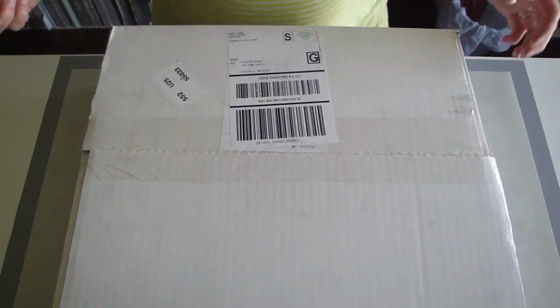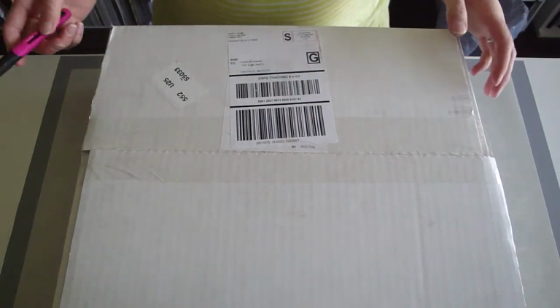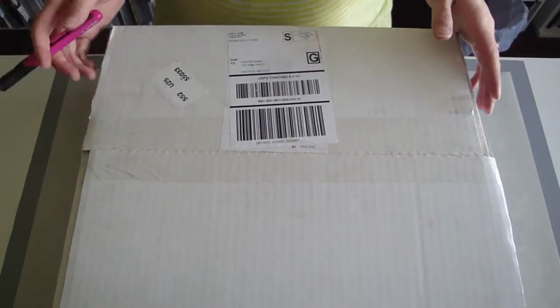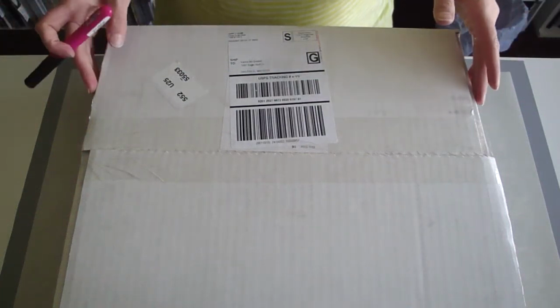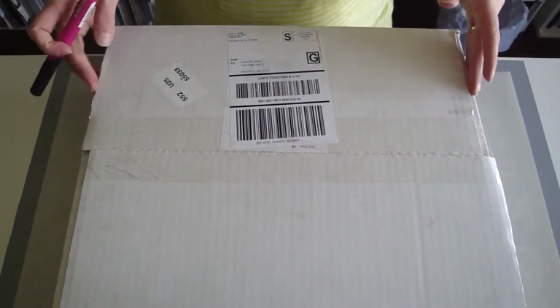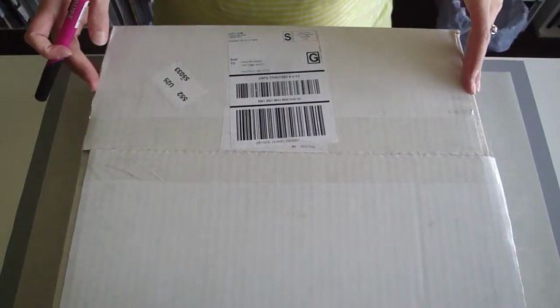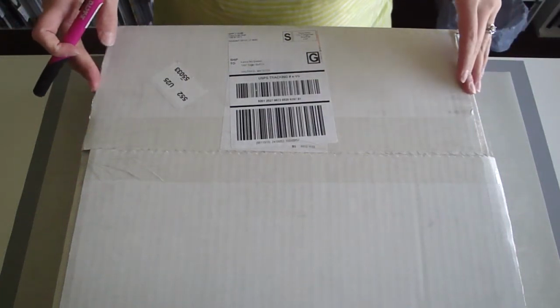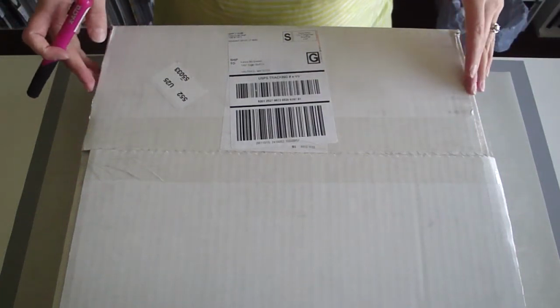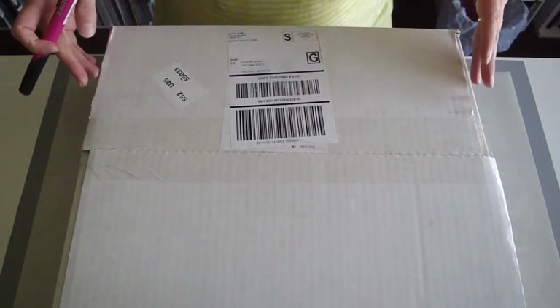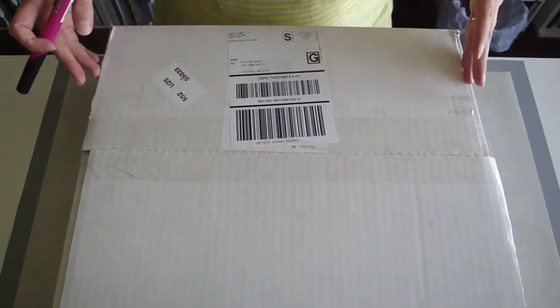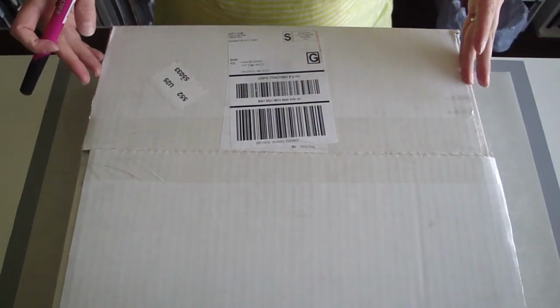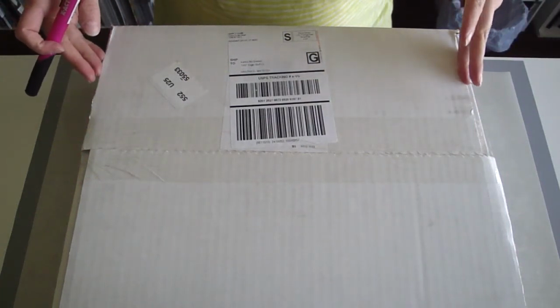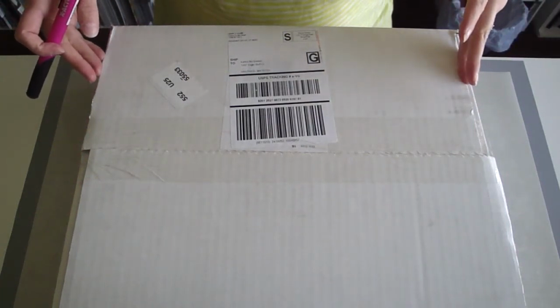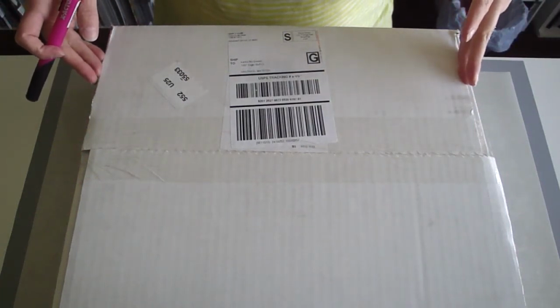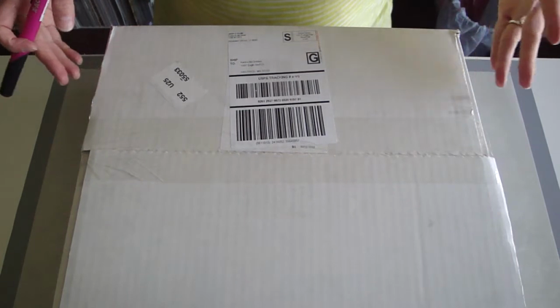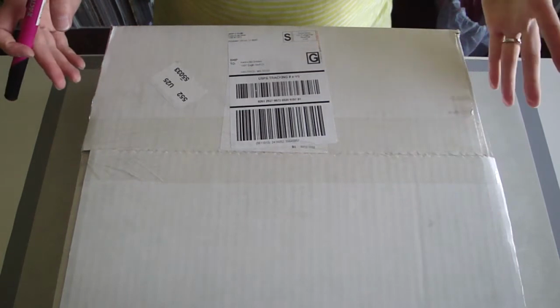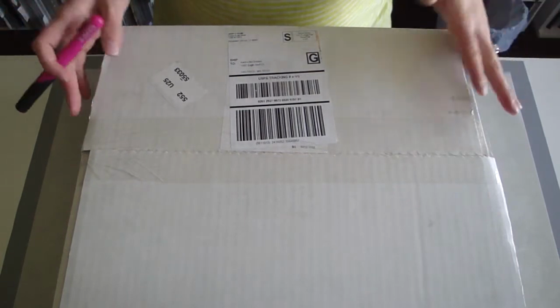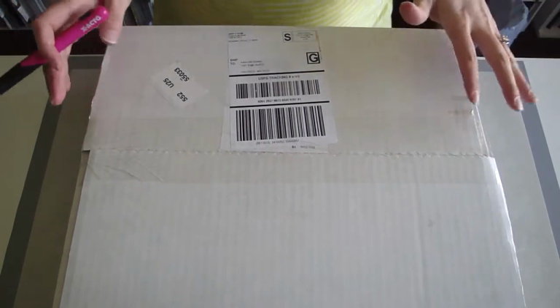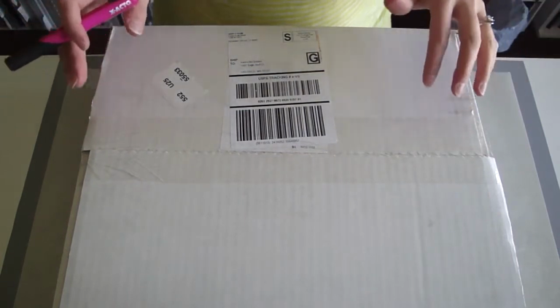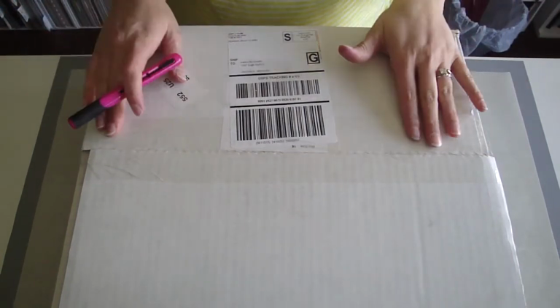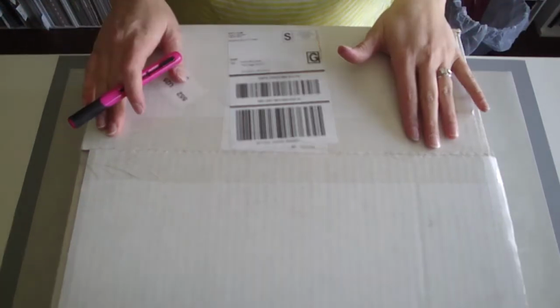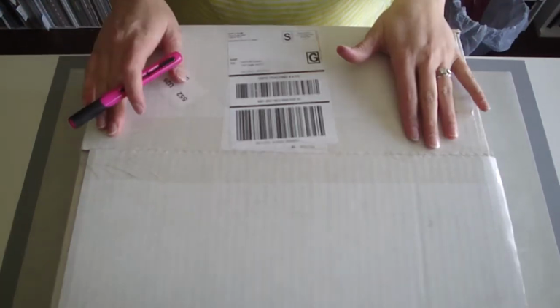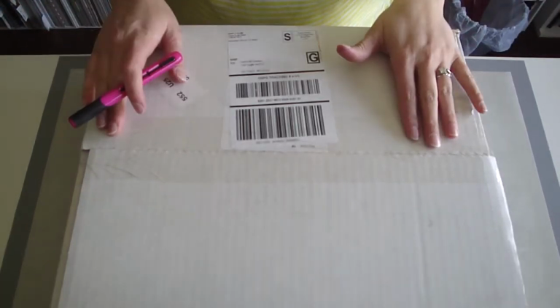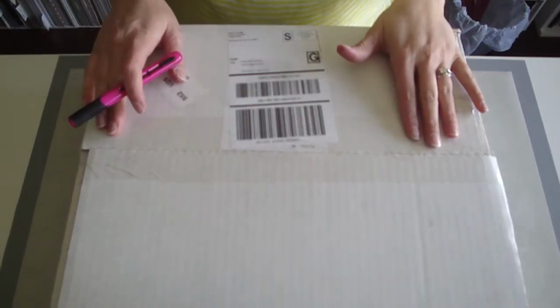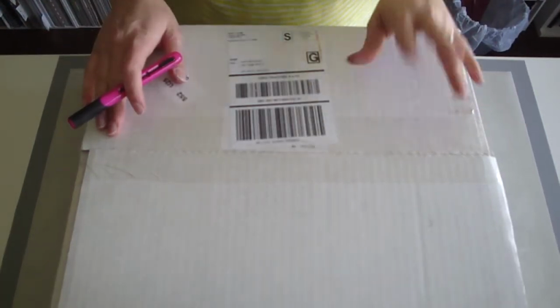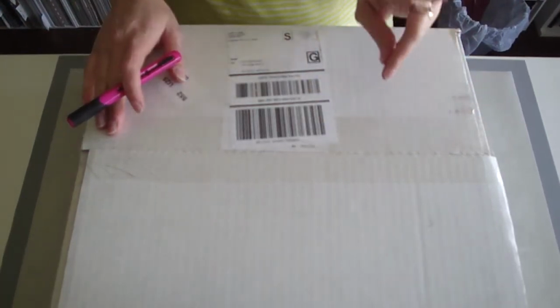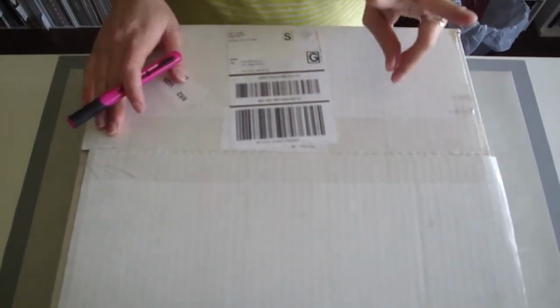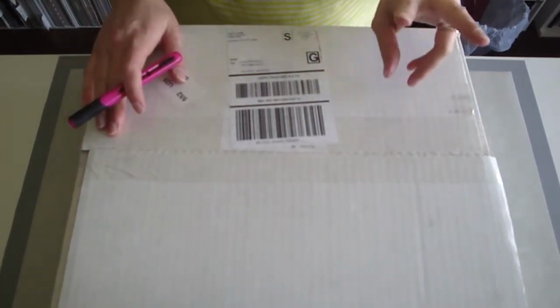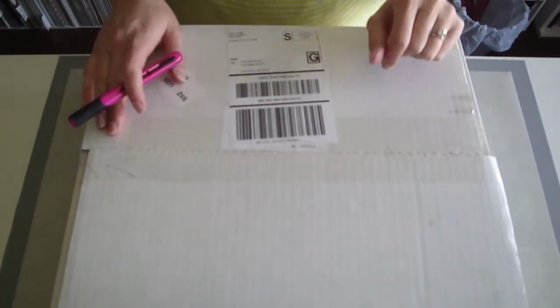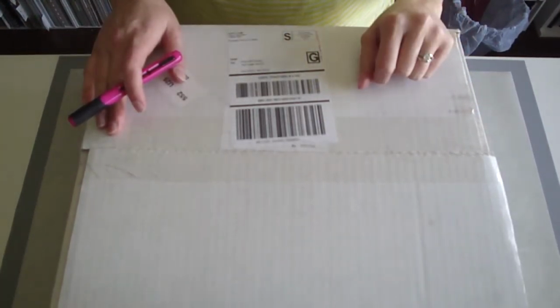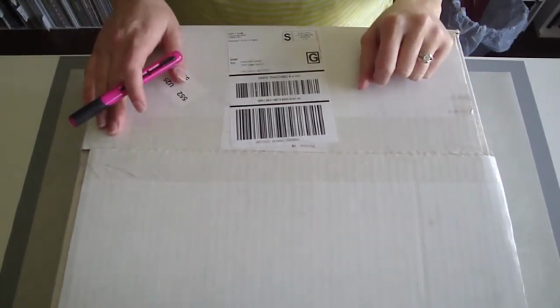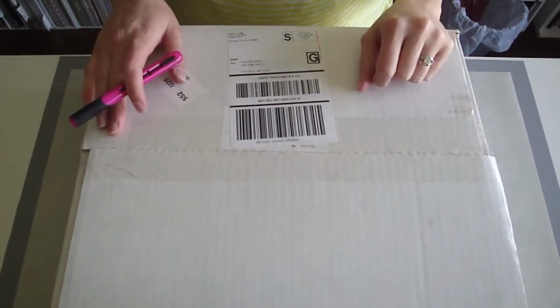Hi everyone, it's Karina McQuiston, your Close to My Heart independent consultant, and today I am going to open my second $35 grab bag box.